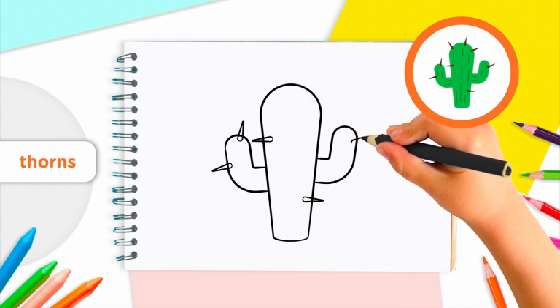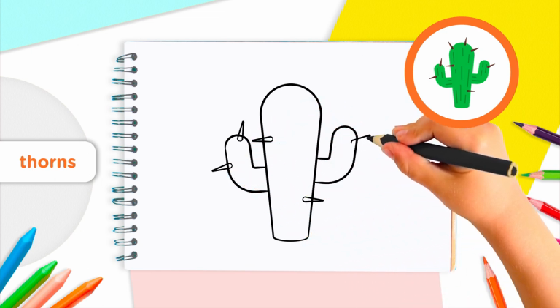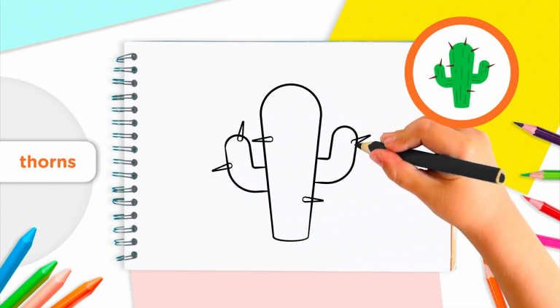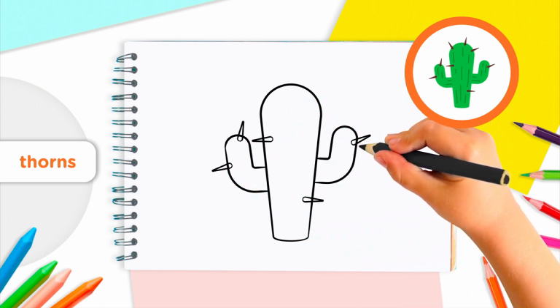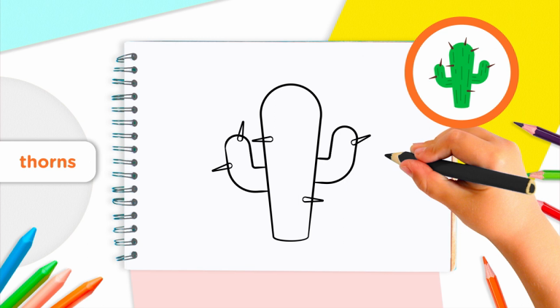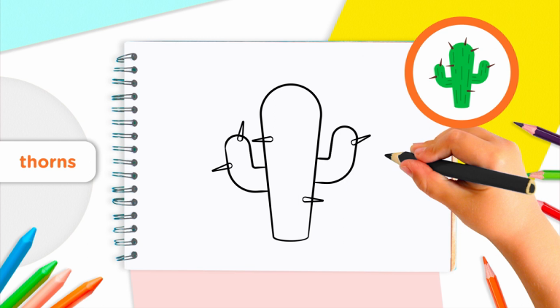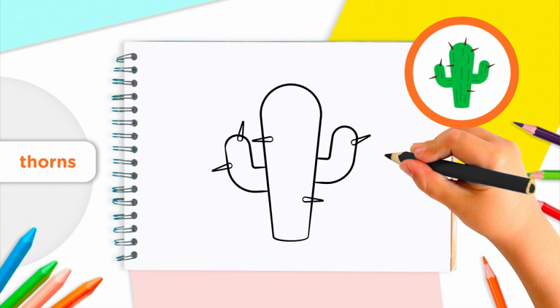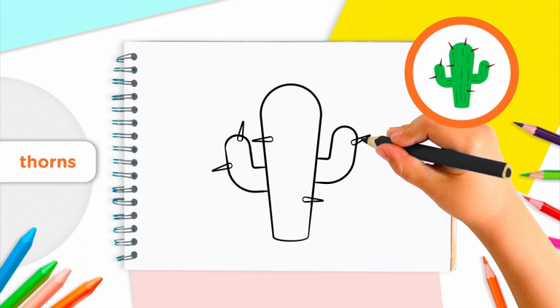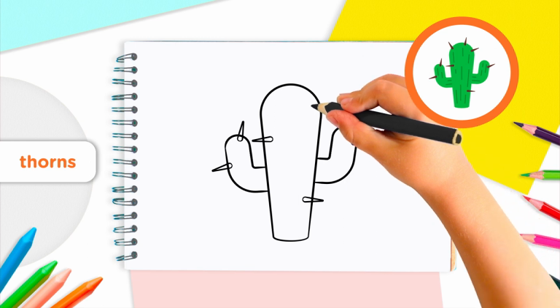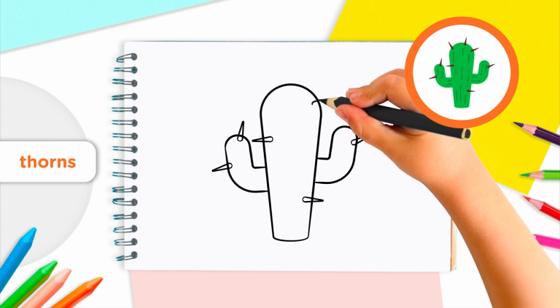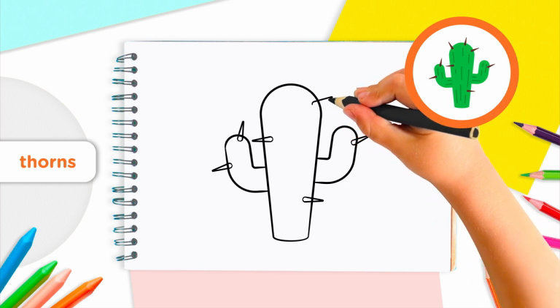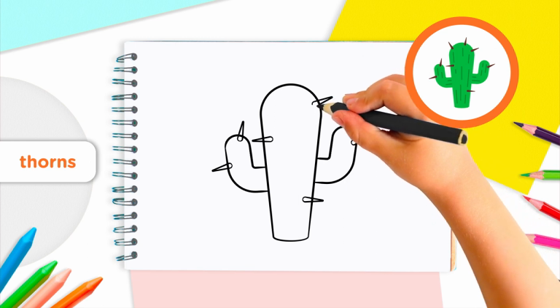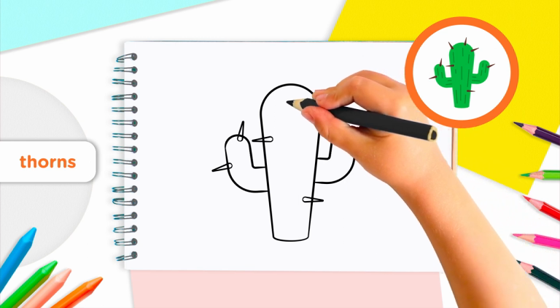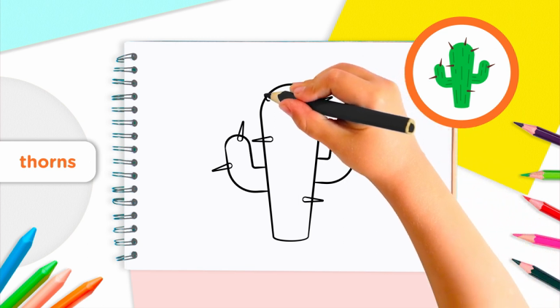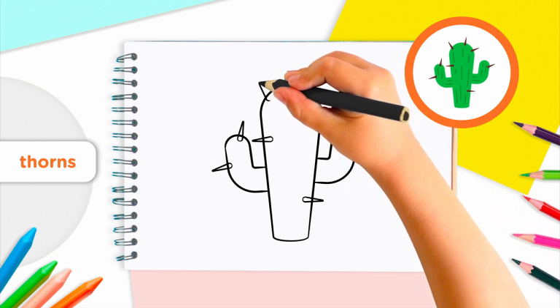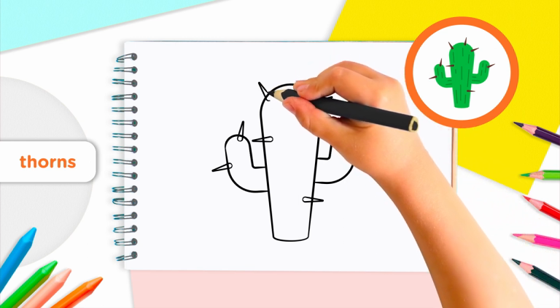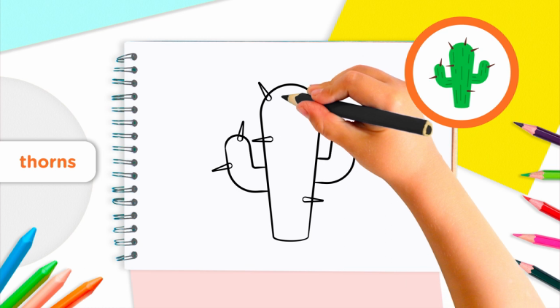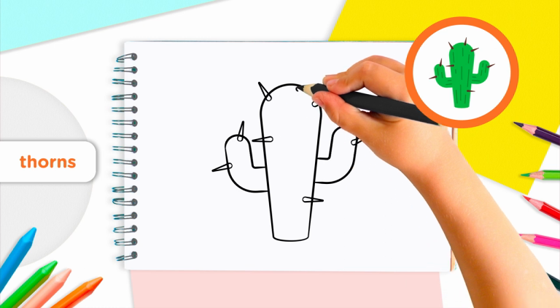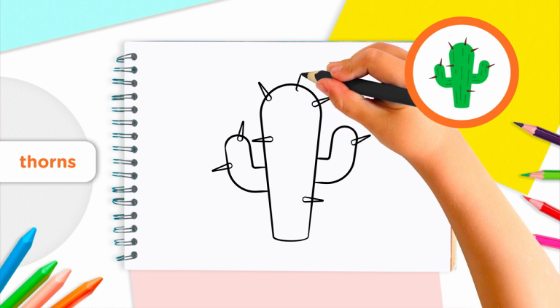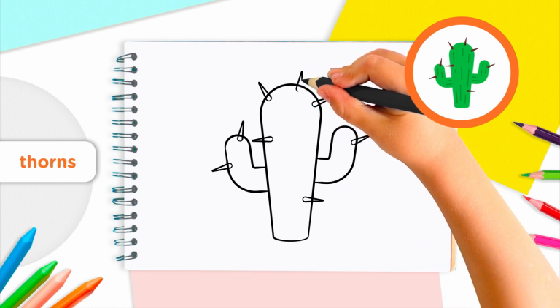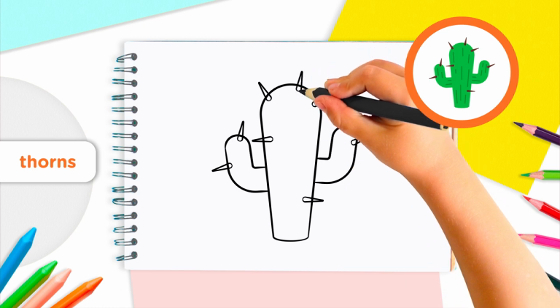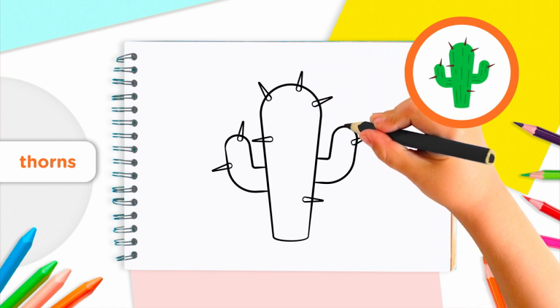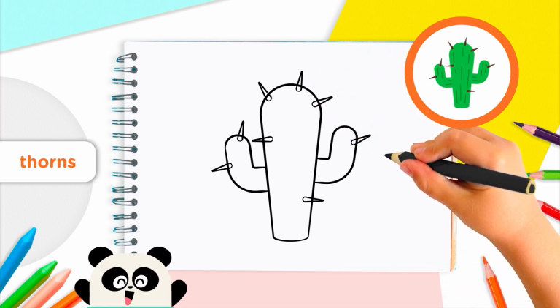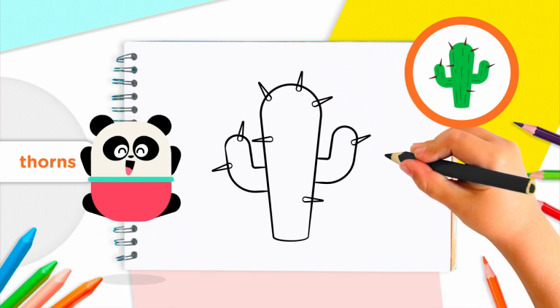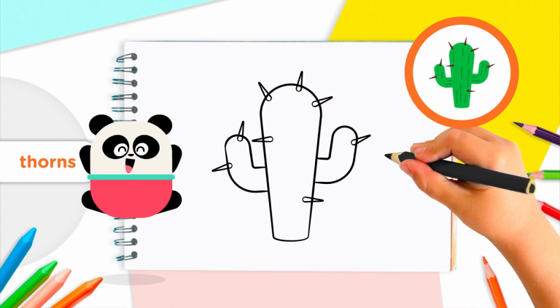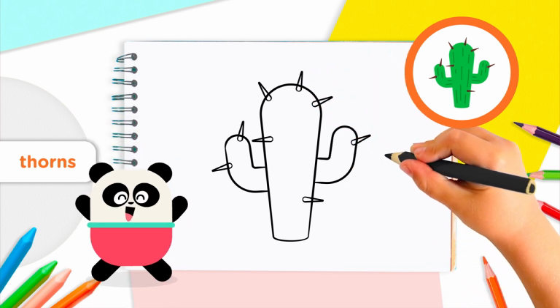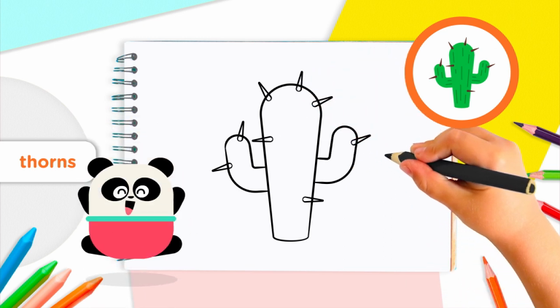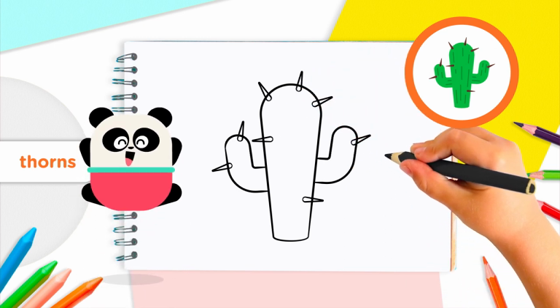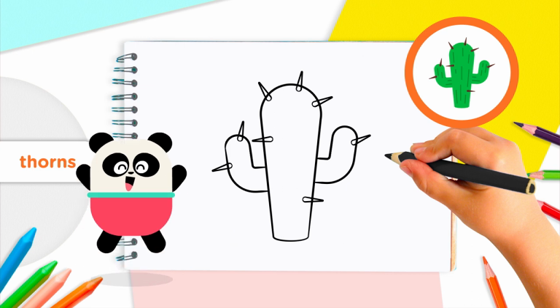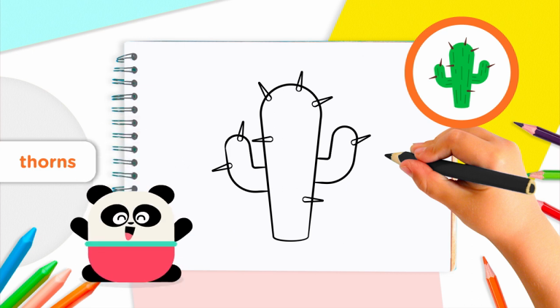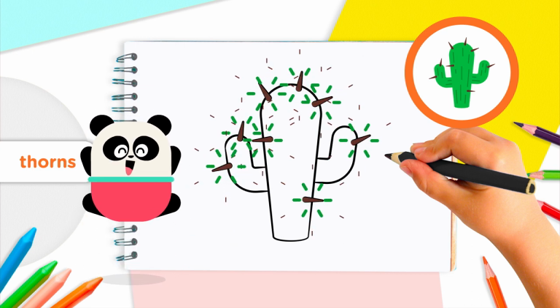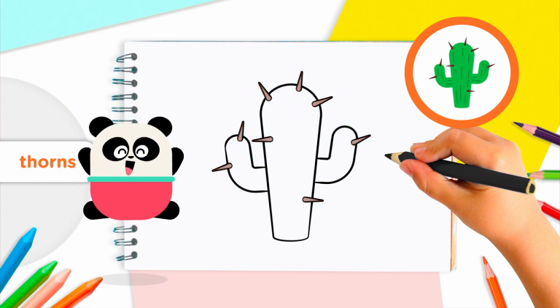Add some more on the top of the center part of the cactus too. One, two, three — as many as you like. Have you got at least eight? Great!